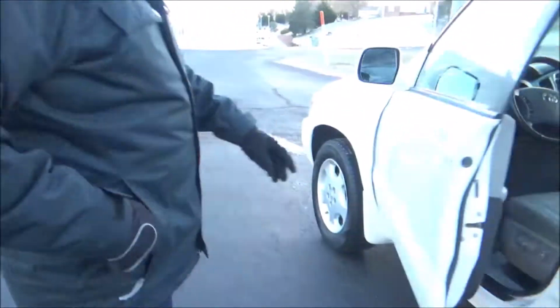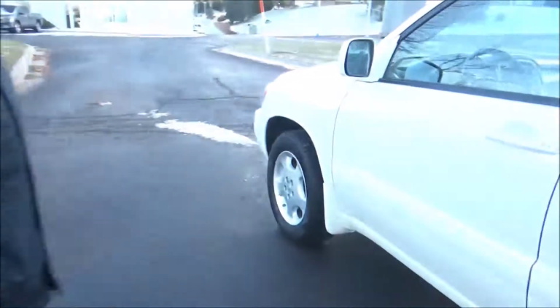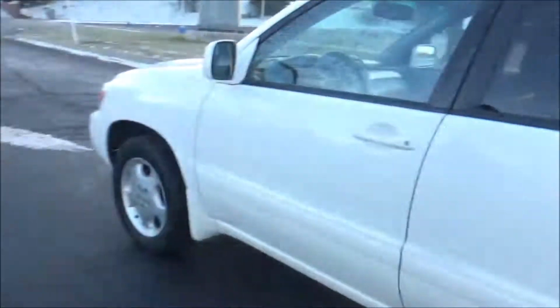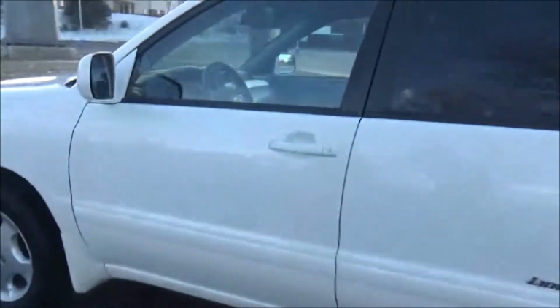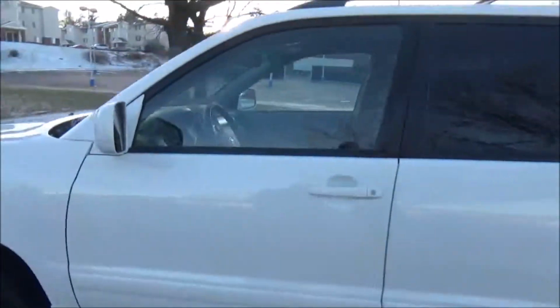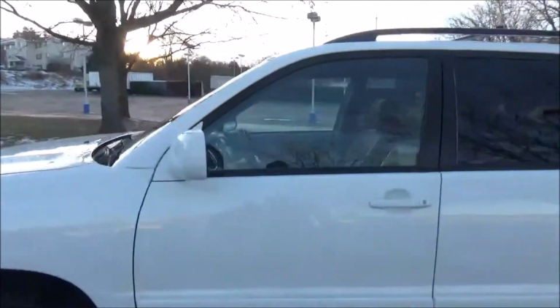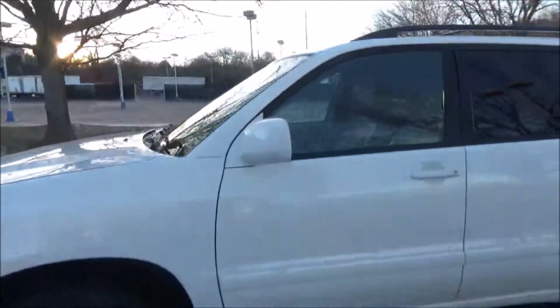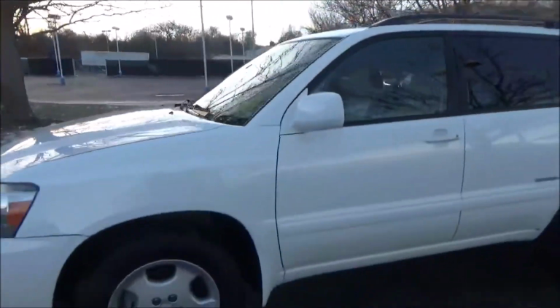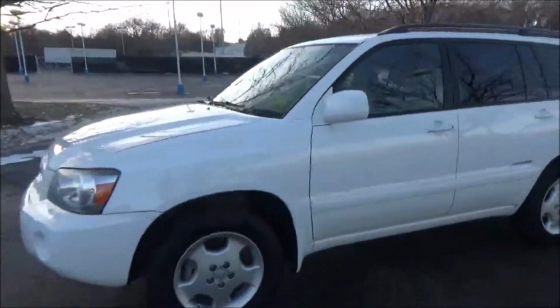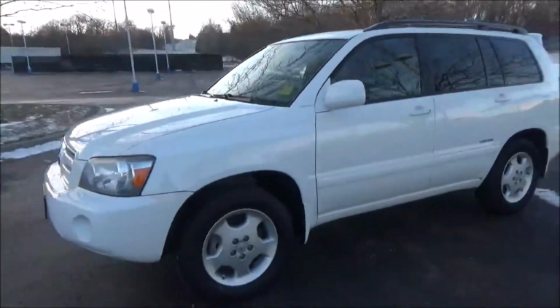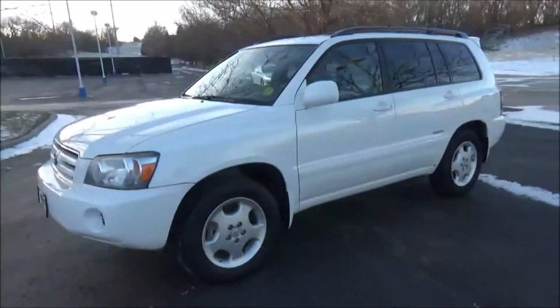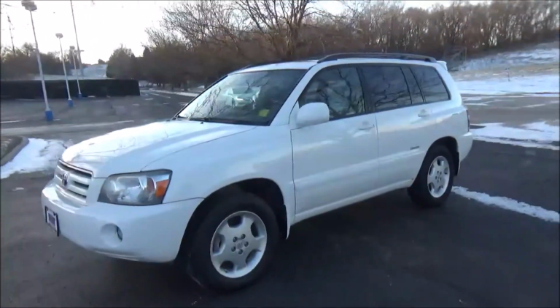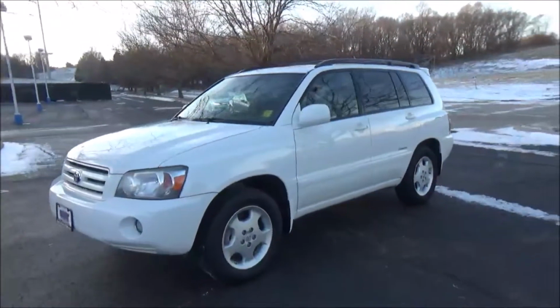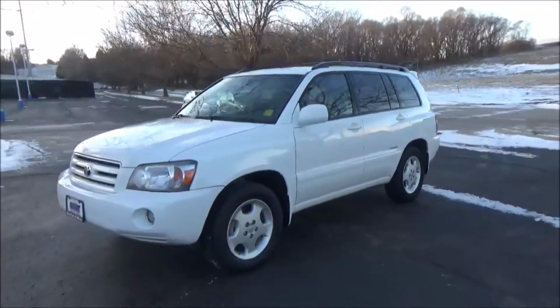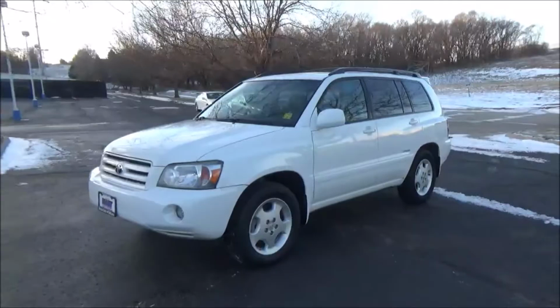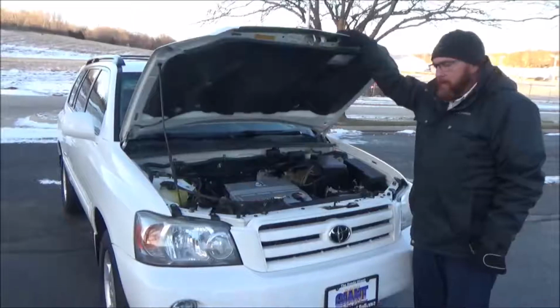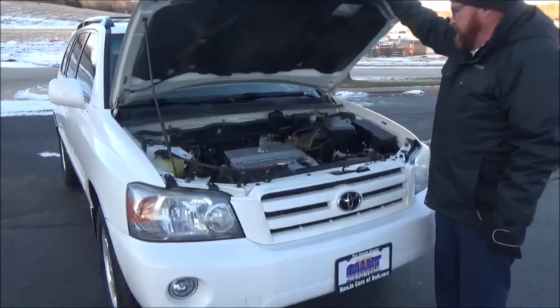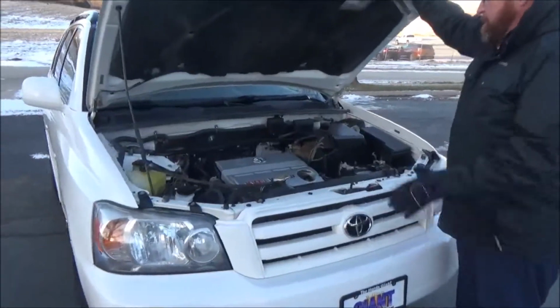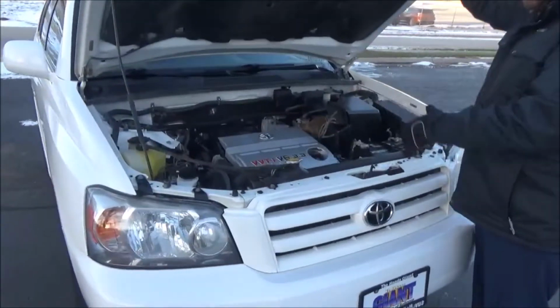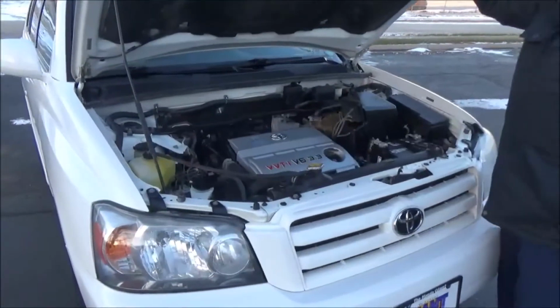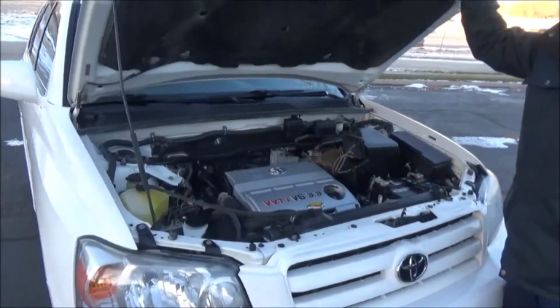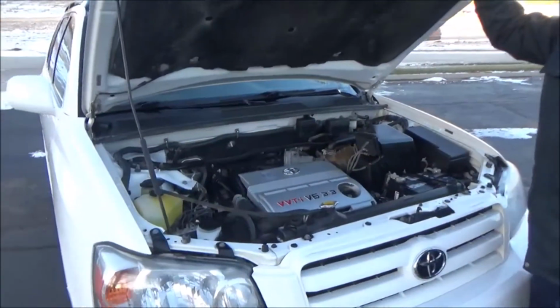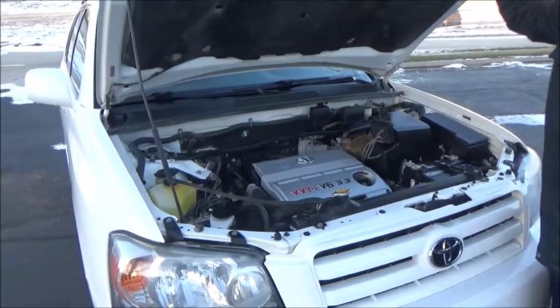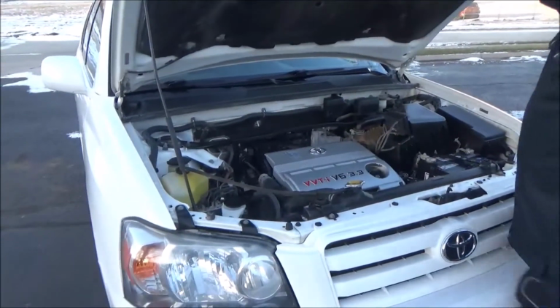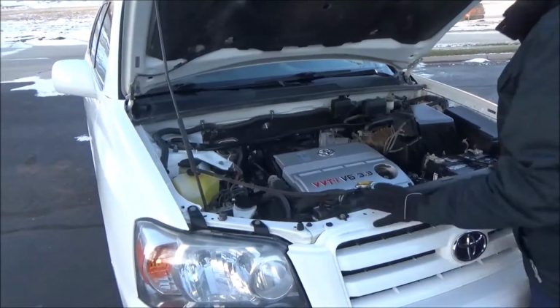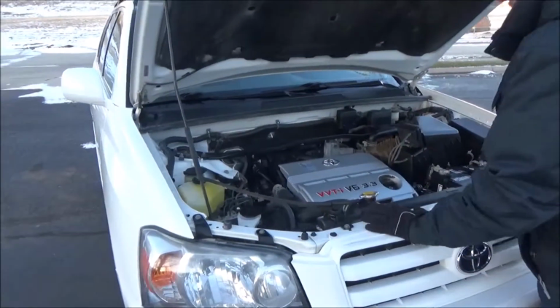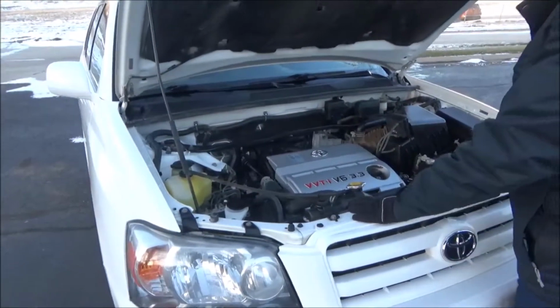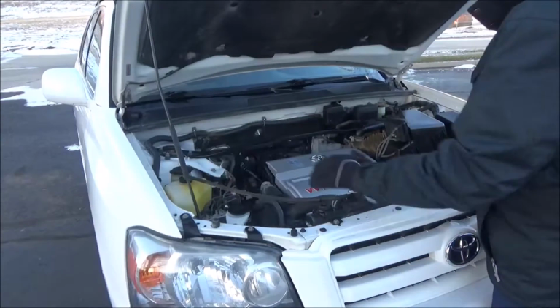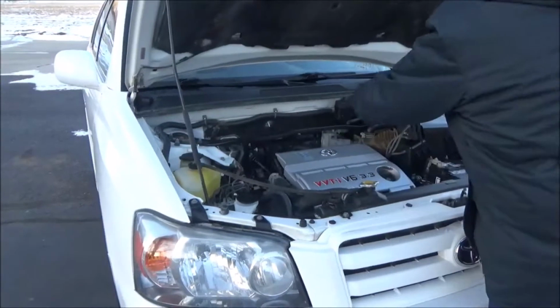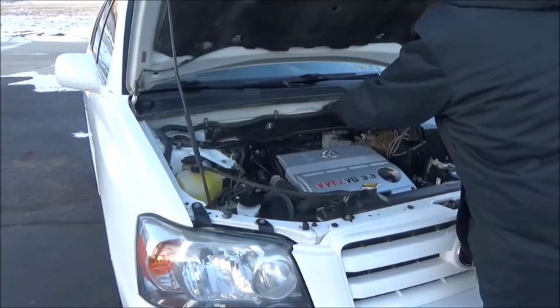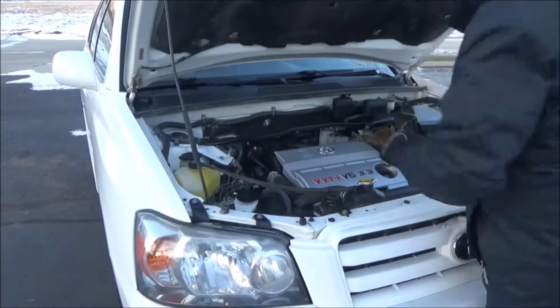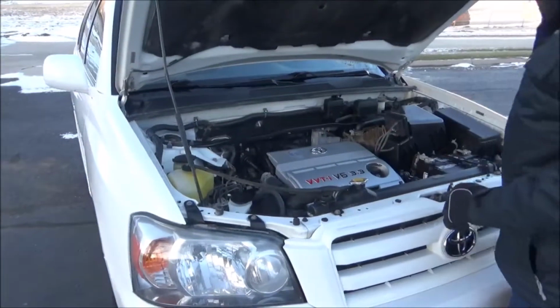JBL stereo system. Ask to see the free Carfax report and mechanical inspection sheet. Under the hood we have the 3.3-liter VVTi six-cylinder motor. Highlander is all-wheel drive with an additional stabilizer bar to help with handling.